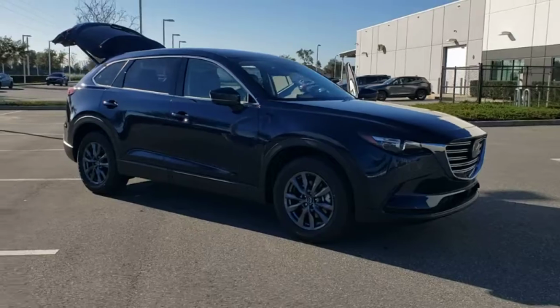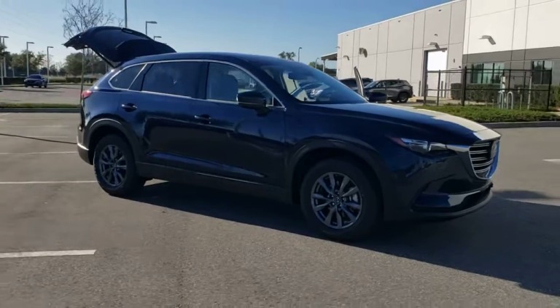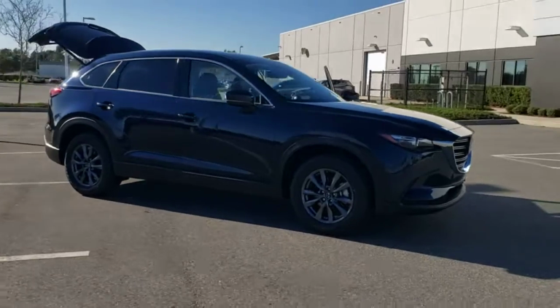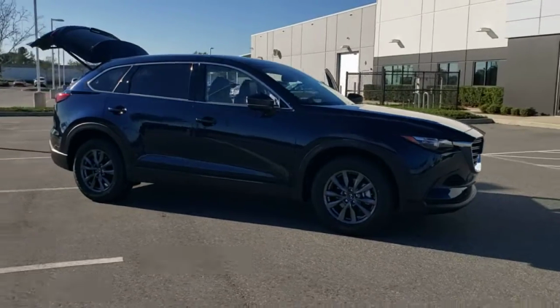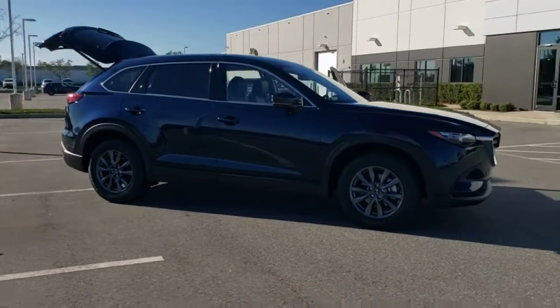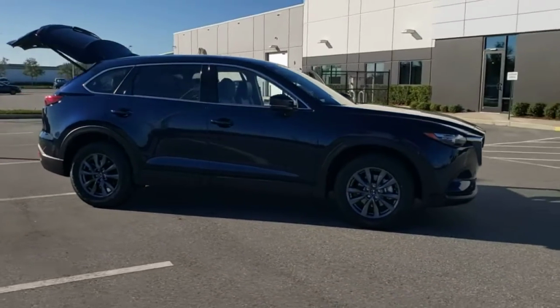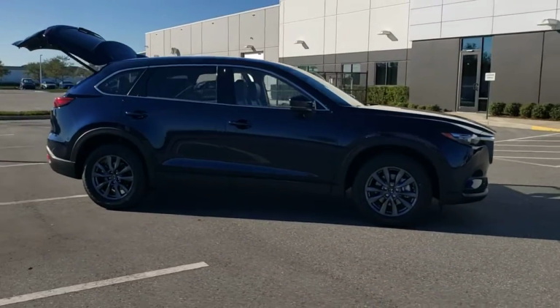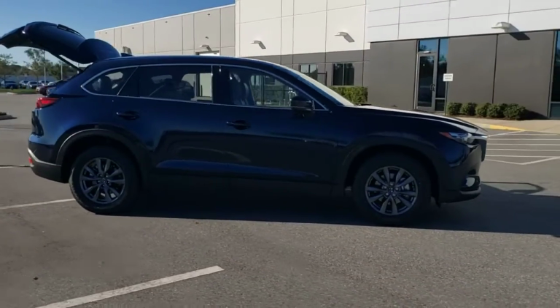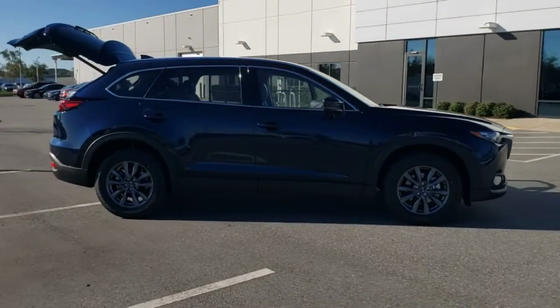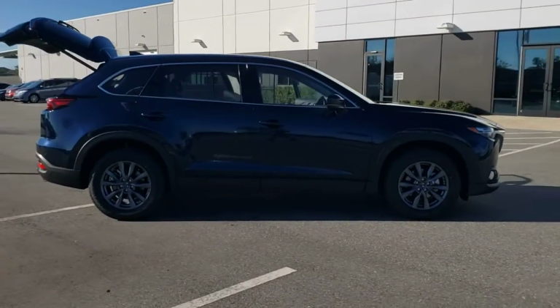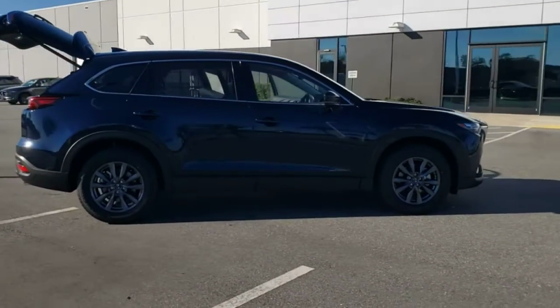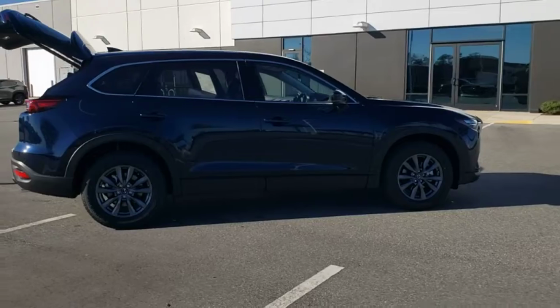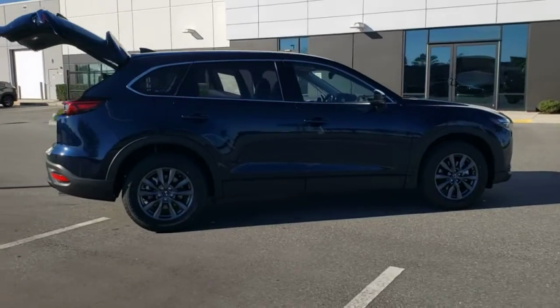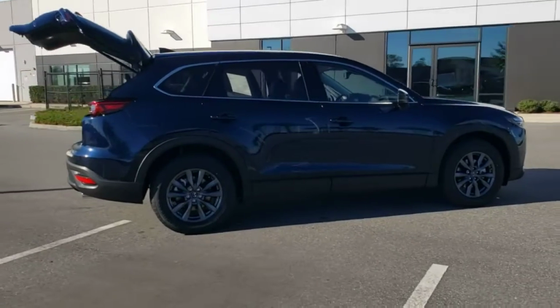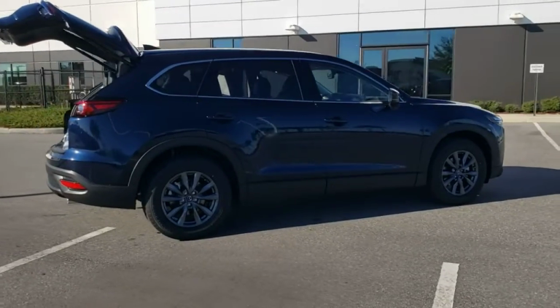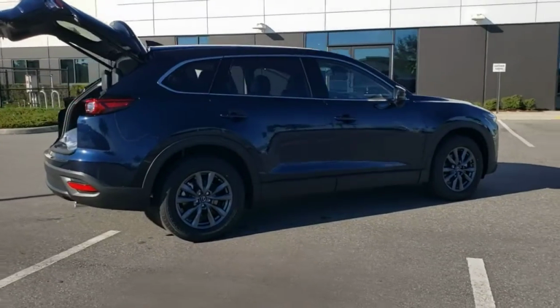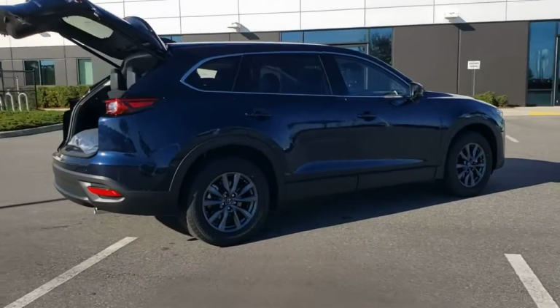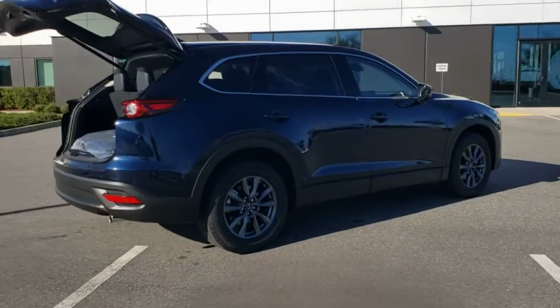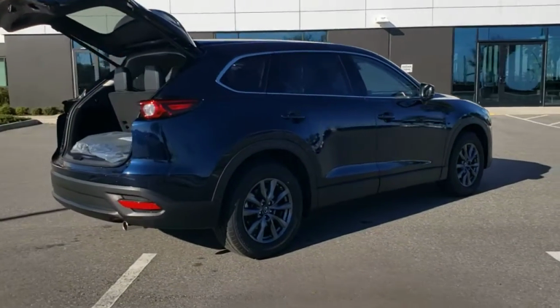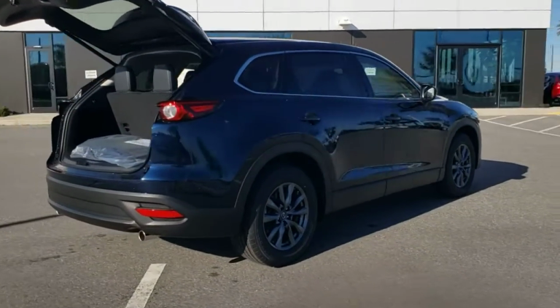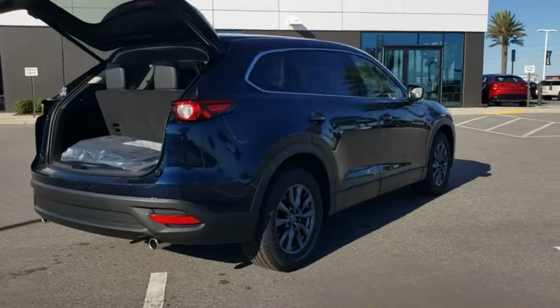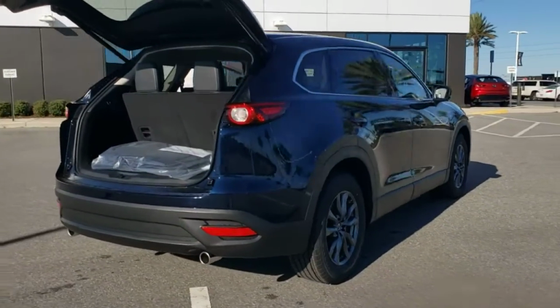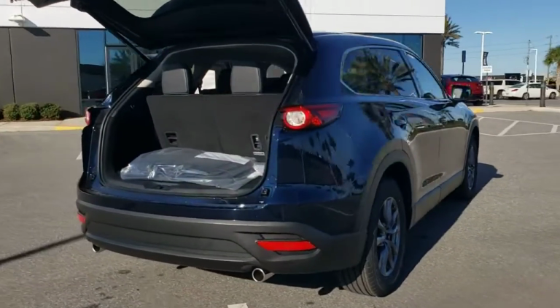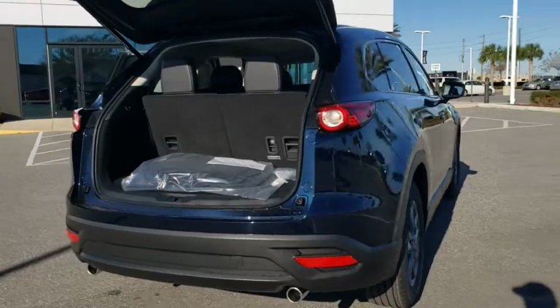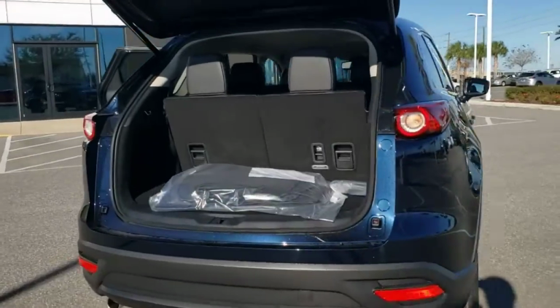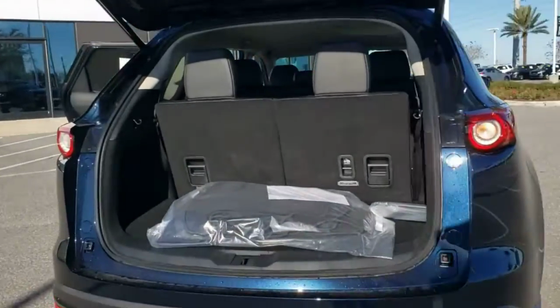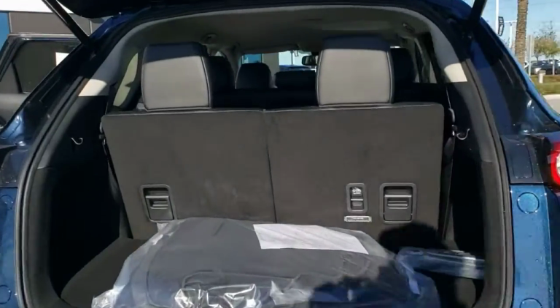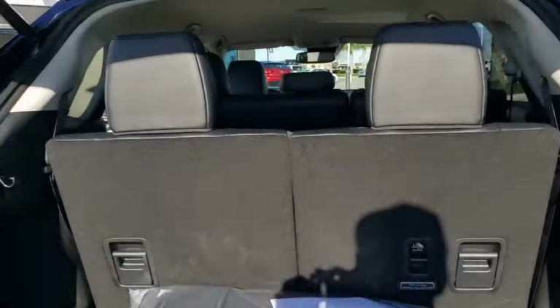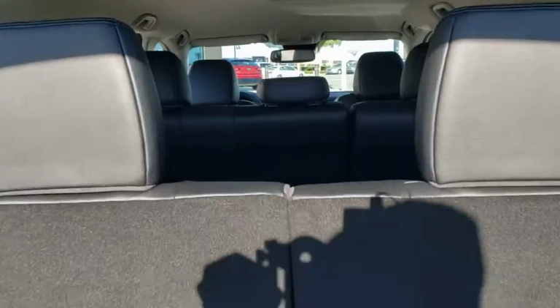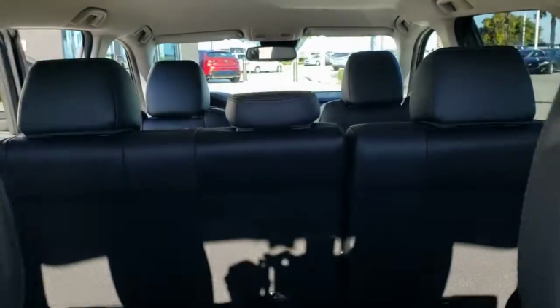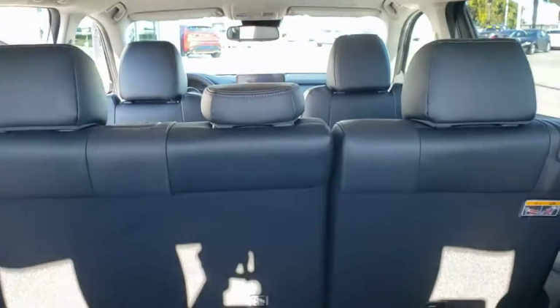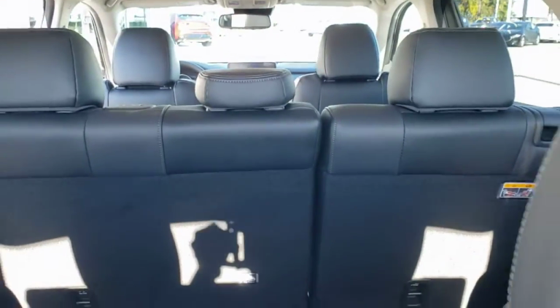Get into the 2022 Mazda CX-9. Here's a talented family hauler designed for driving enthusiasts. This spacious SUV gives you spacious three-row seating as well as a smooth athletic driving experience.